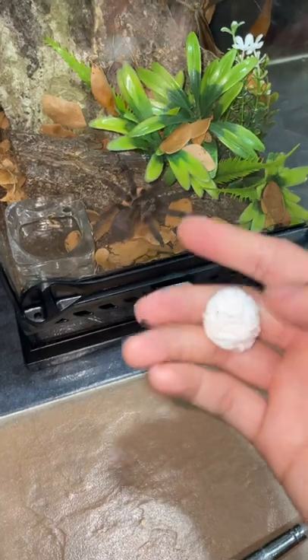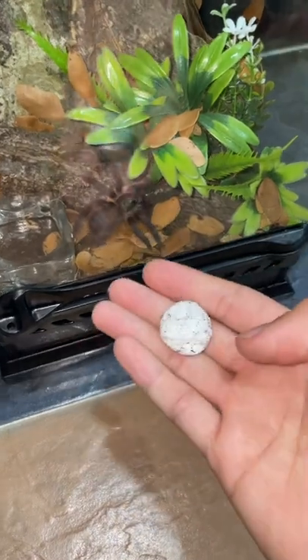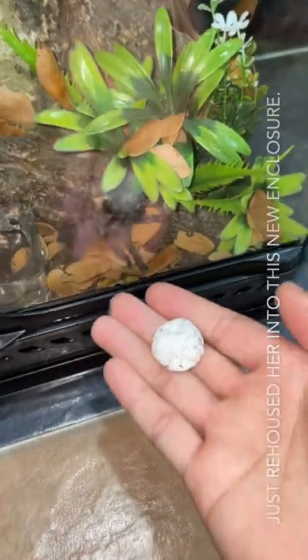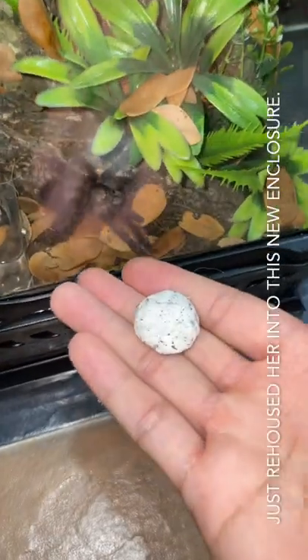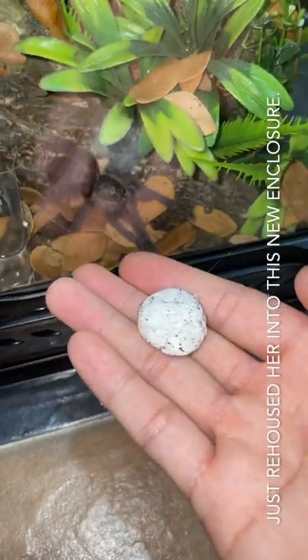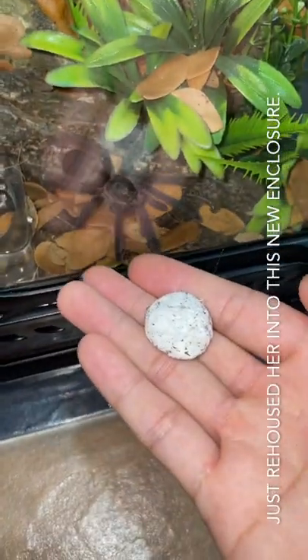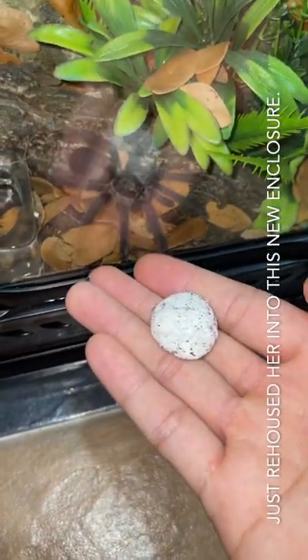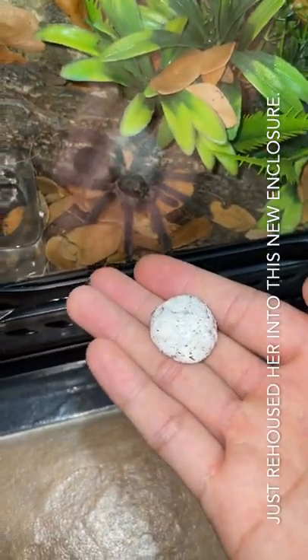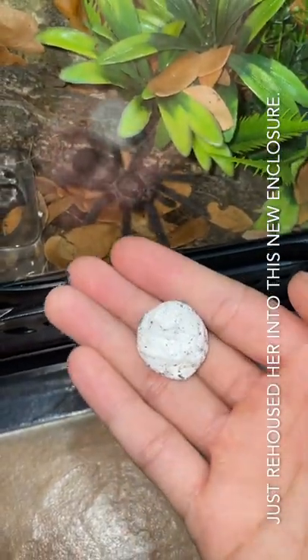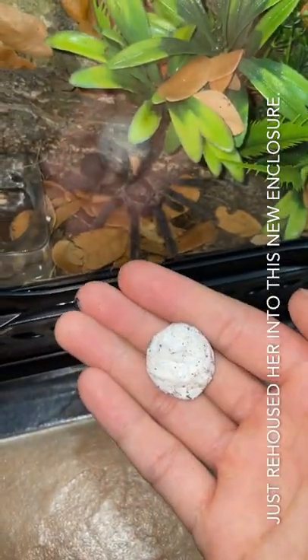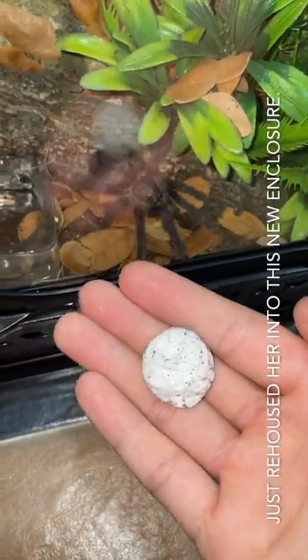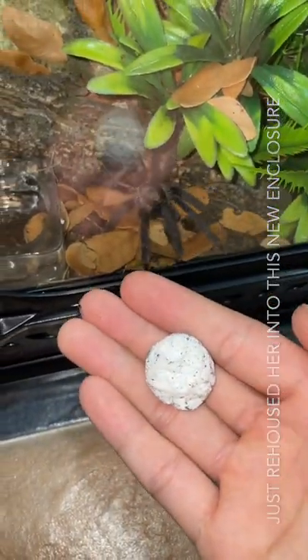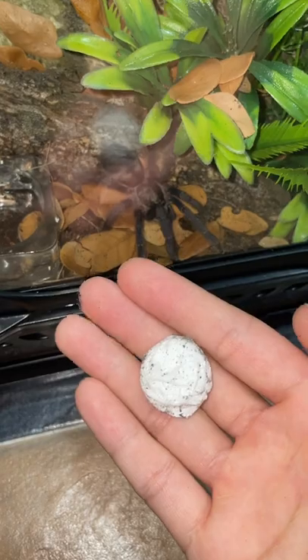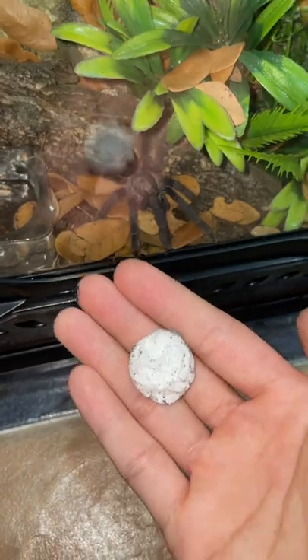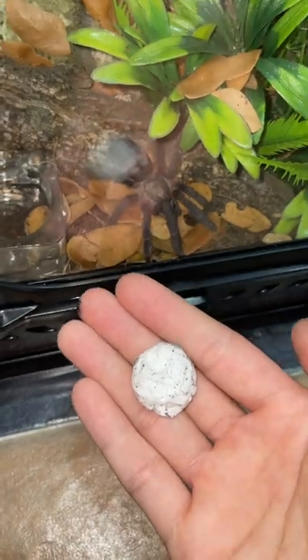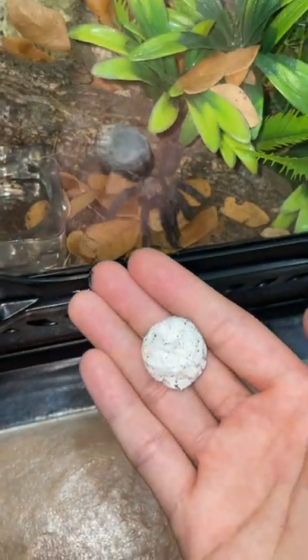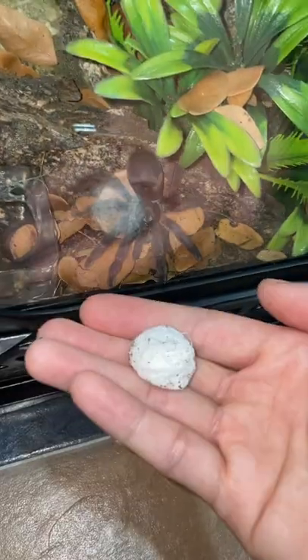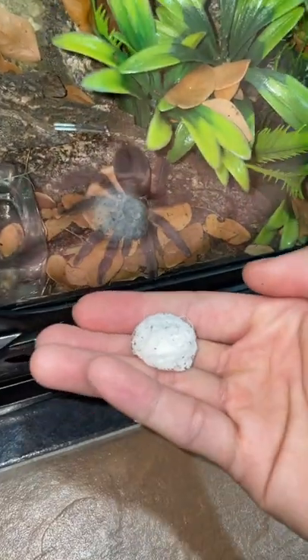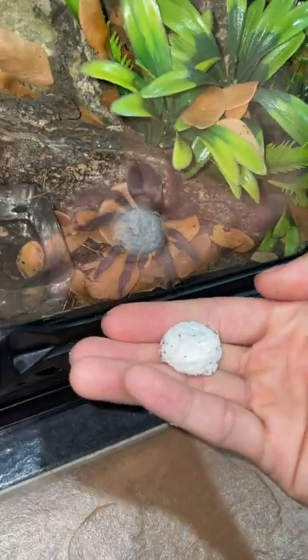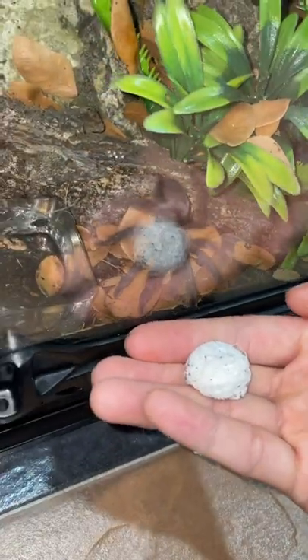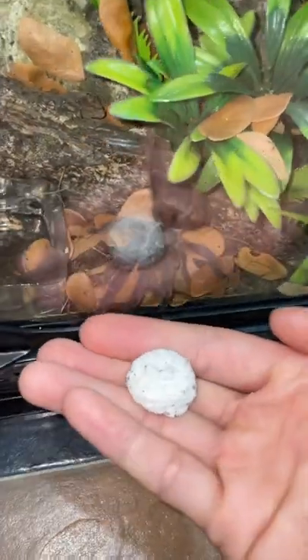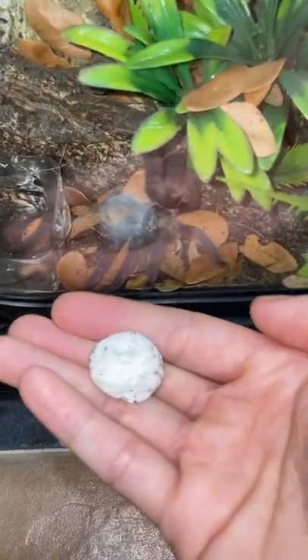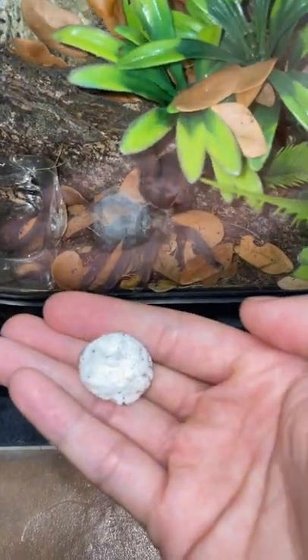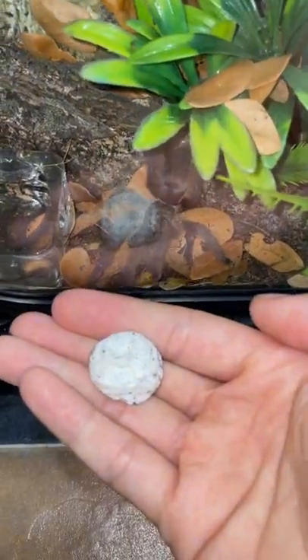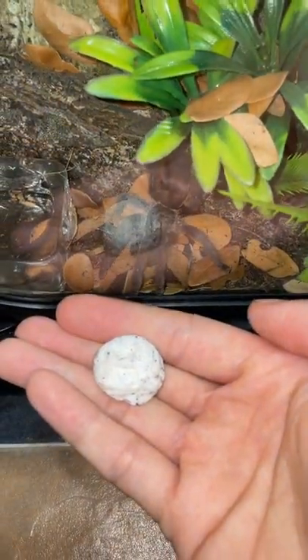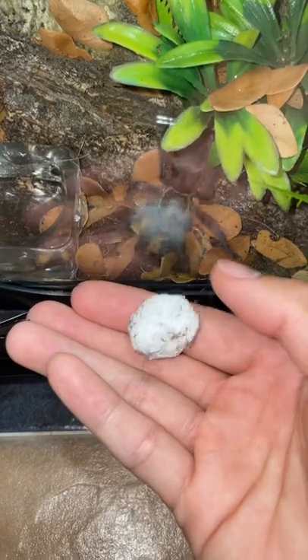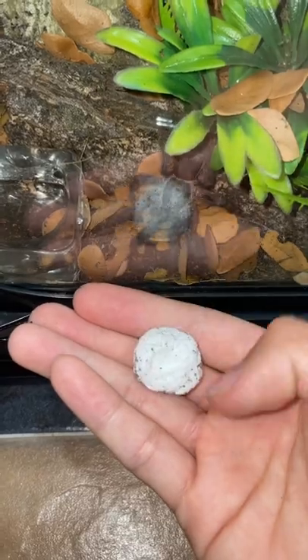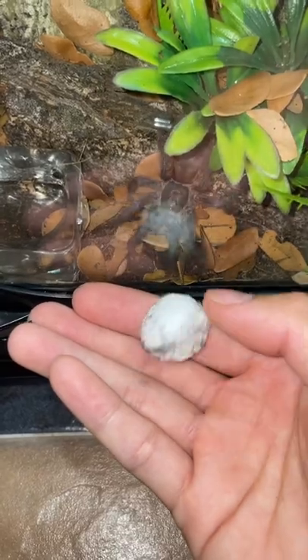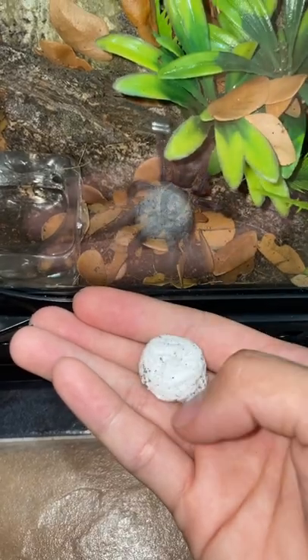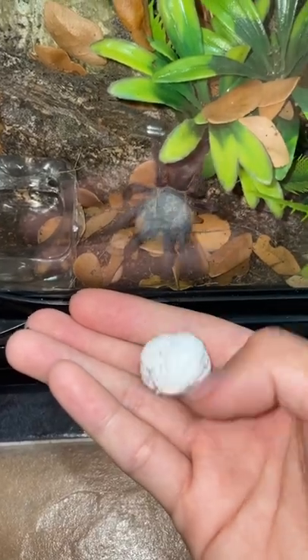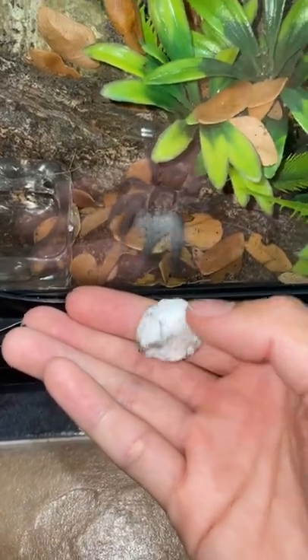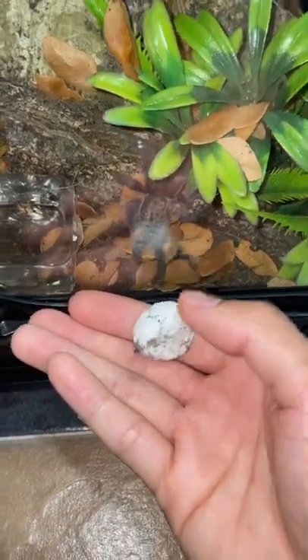She has dropped her egg sac and now we are going to cut it open. Do you still want your egg? You dropped it already. I'm going to cut it open. Let's see what's in here.